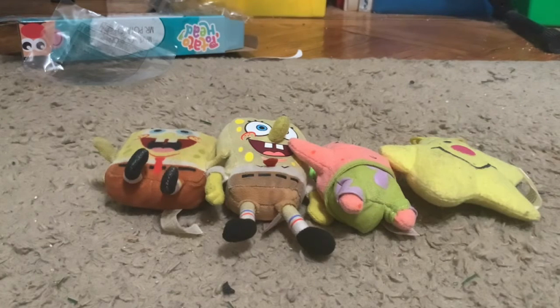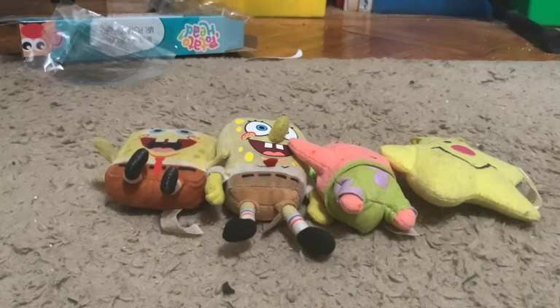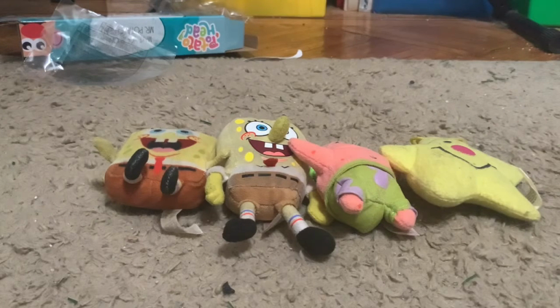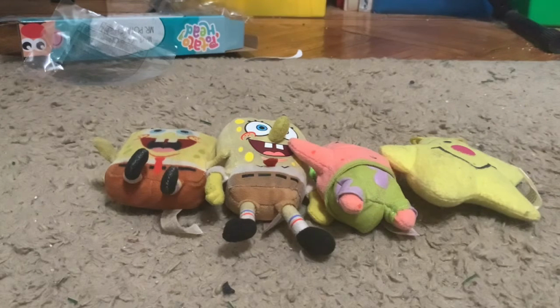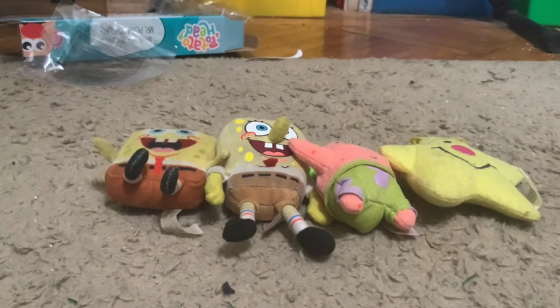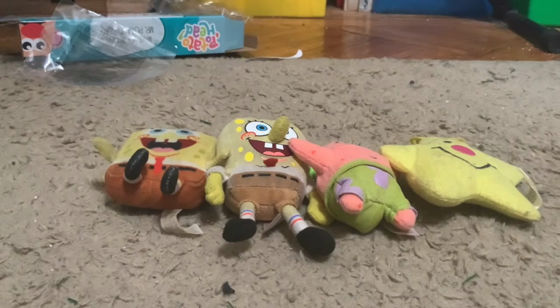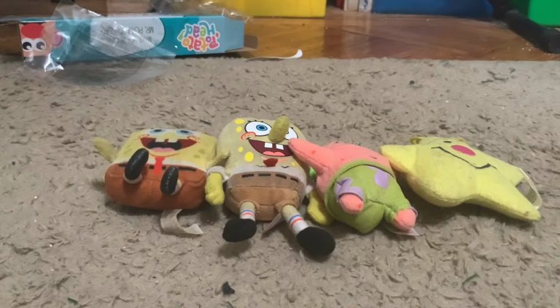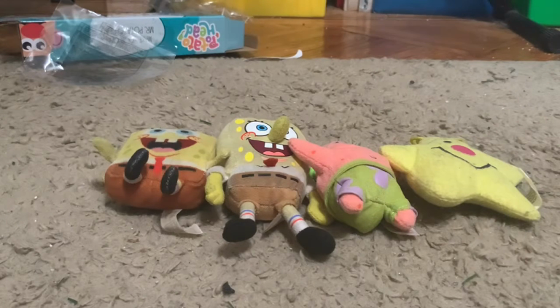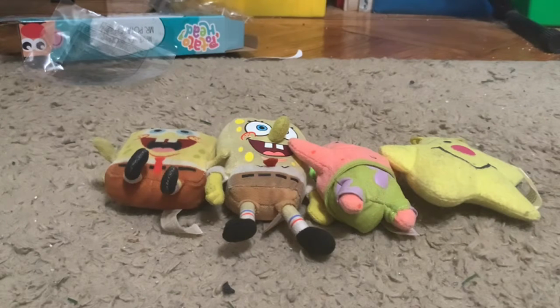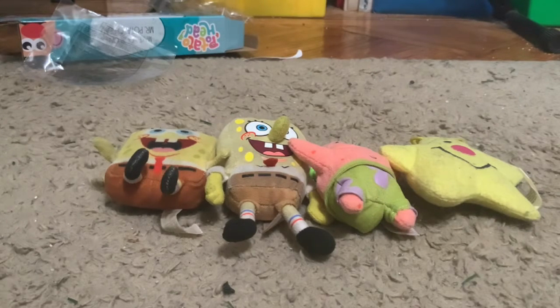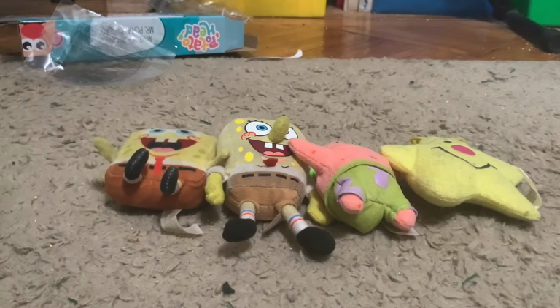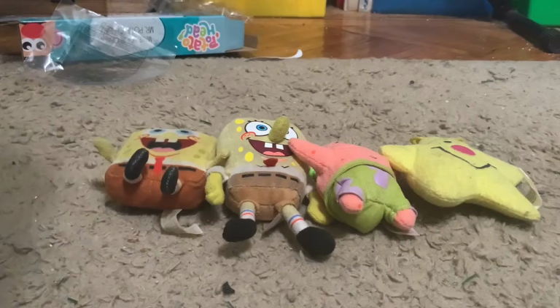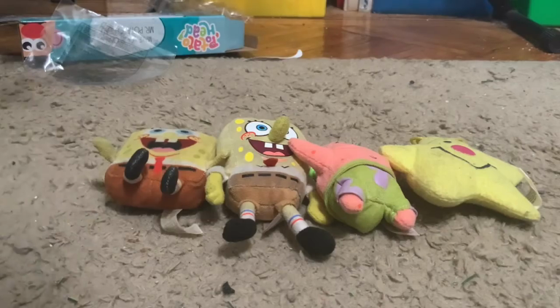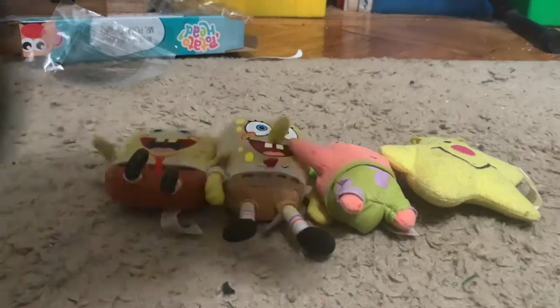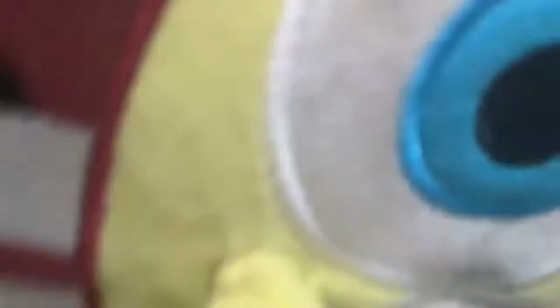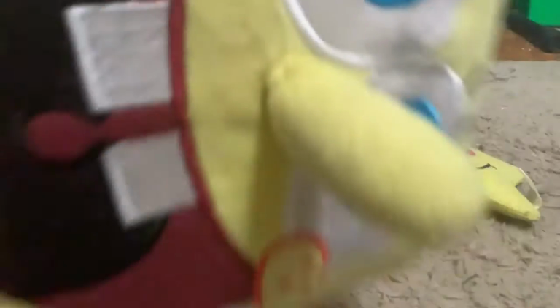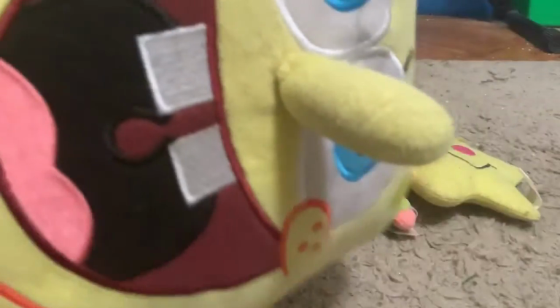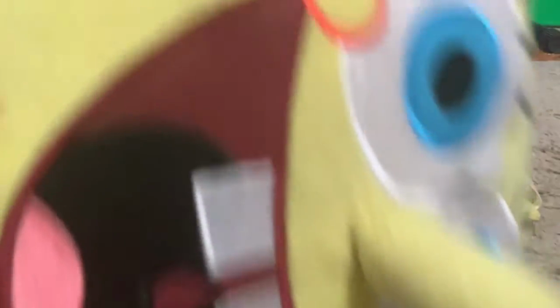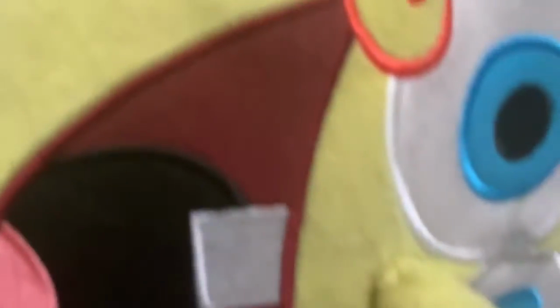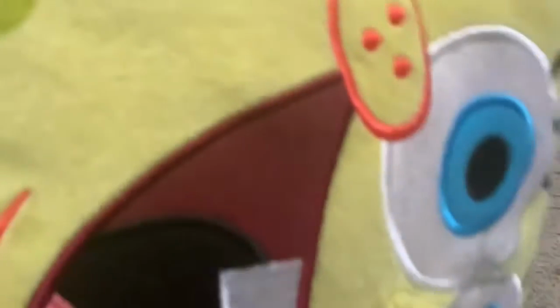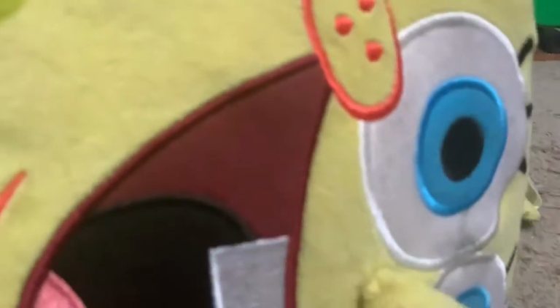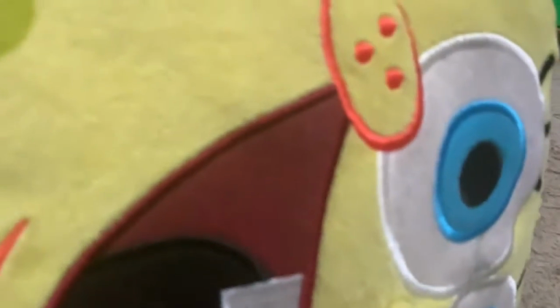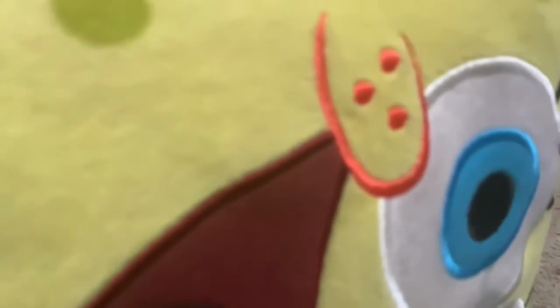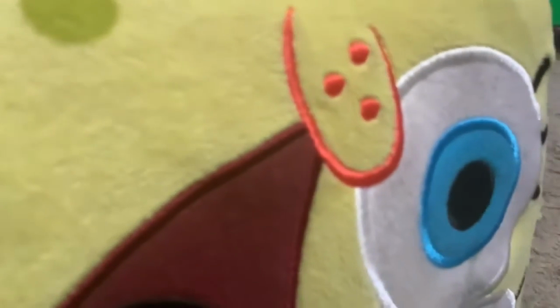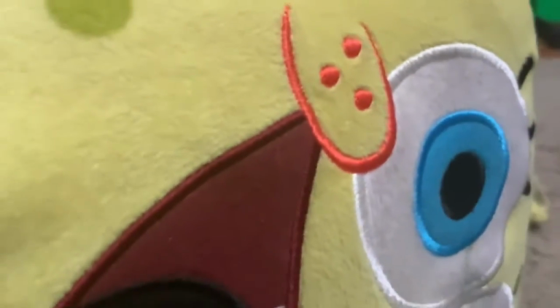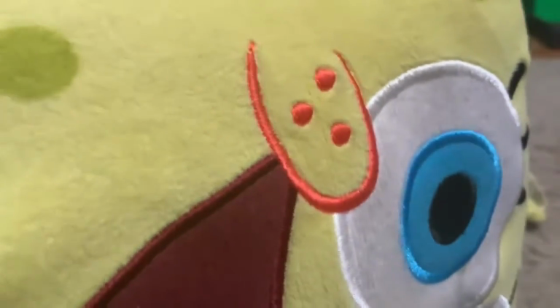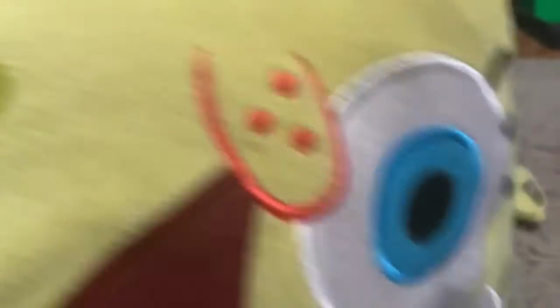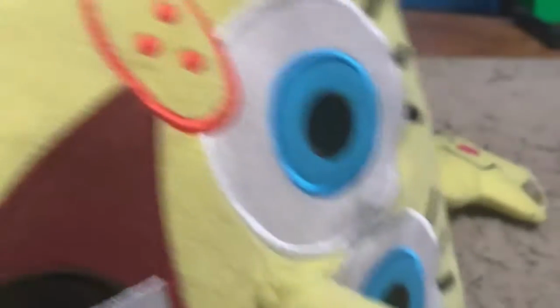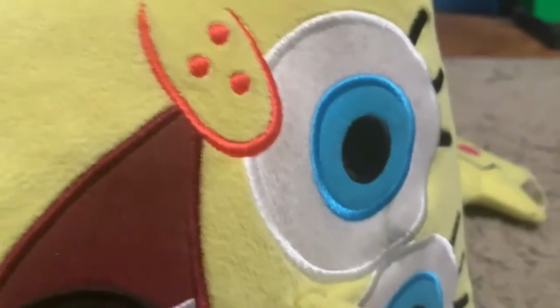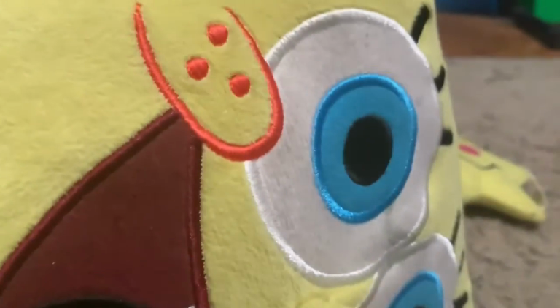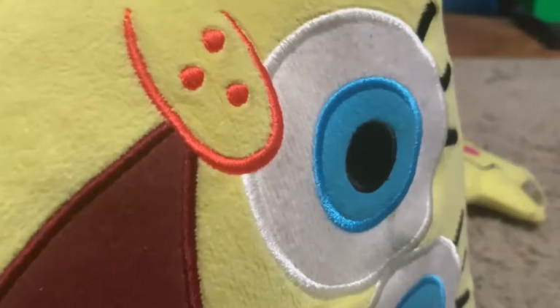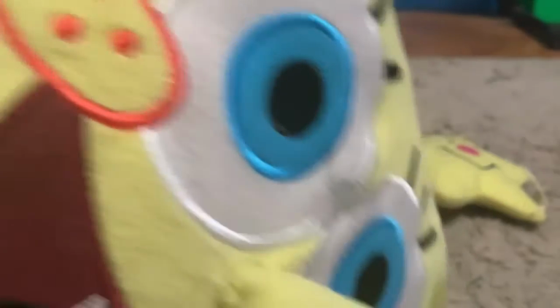So next up we're going to do the big boys SpongeBobs. Let's start off with SpongeBob's dad. This is SpongeBob's dad.